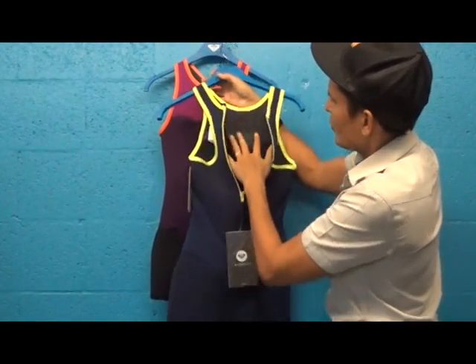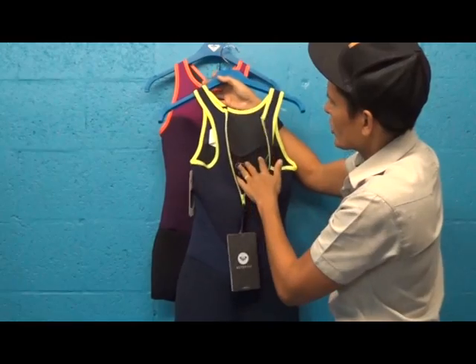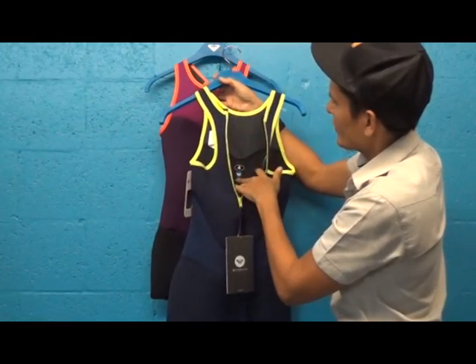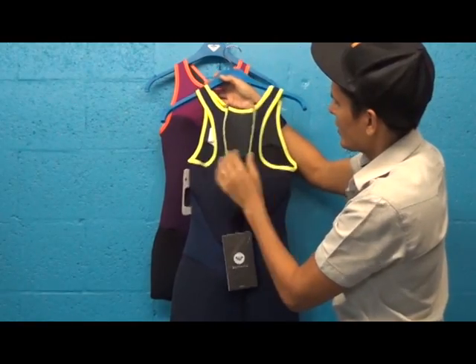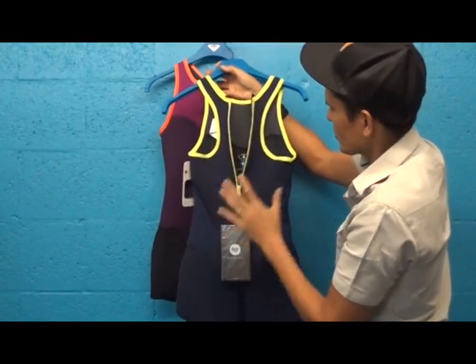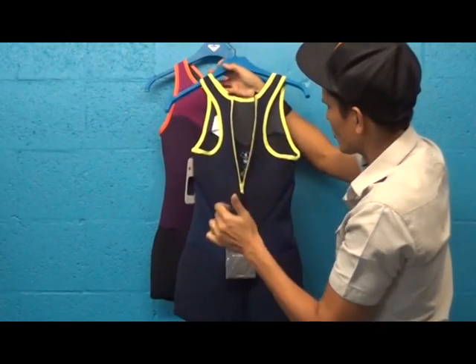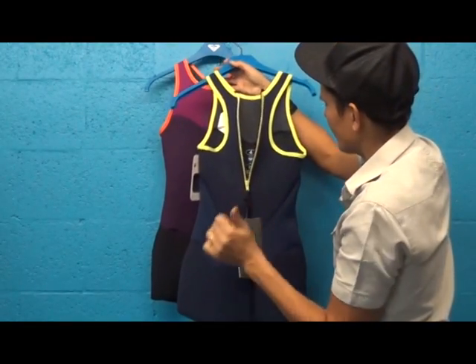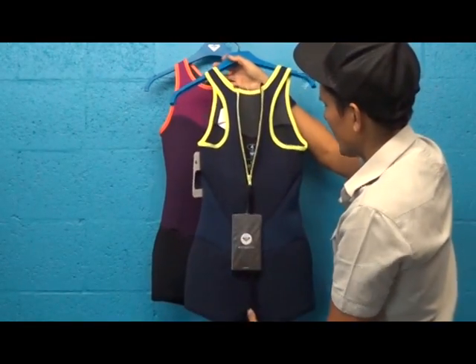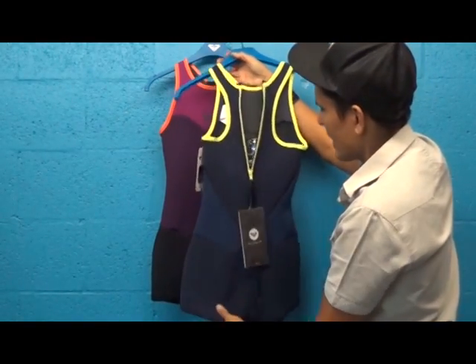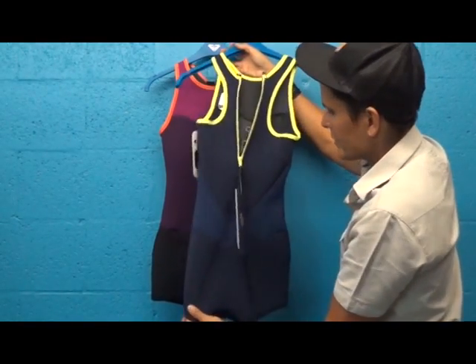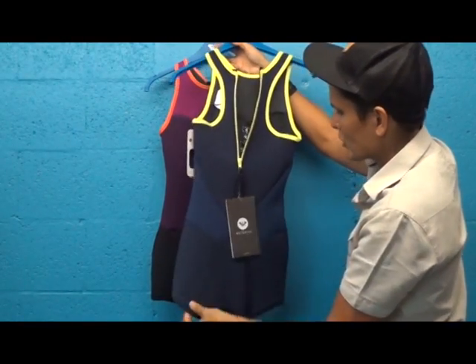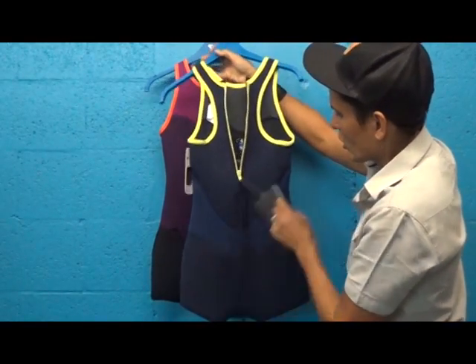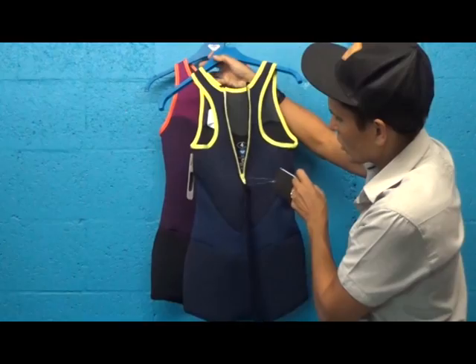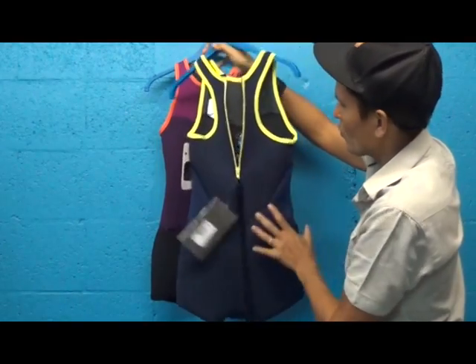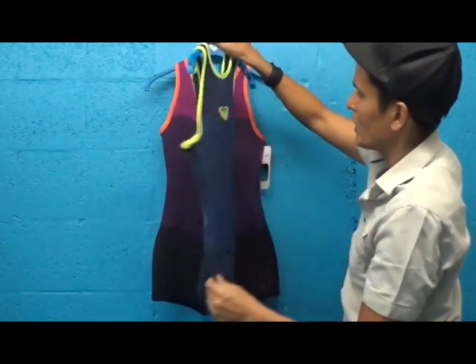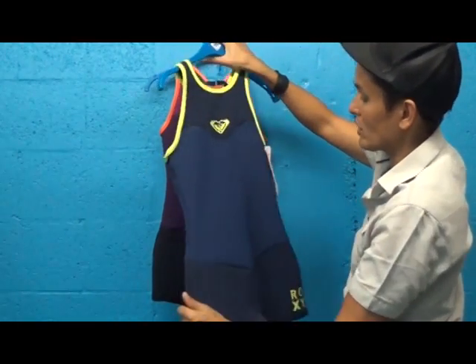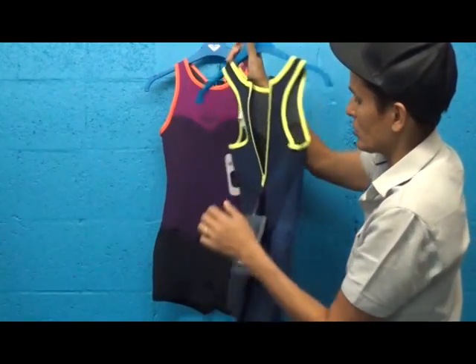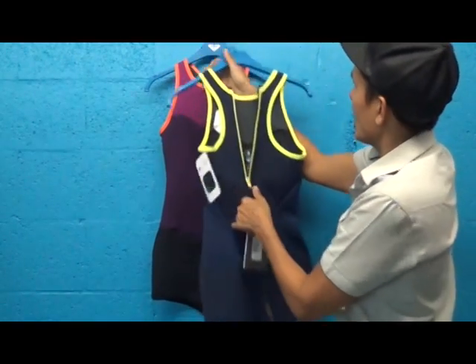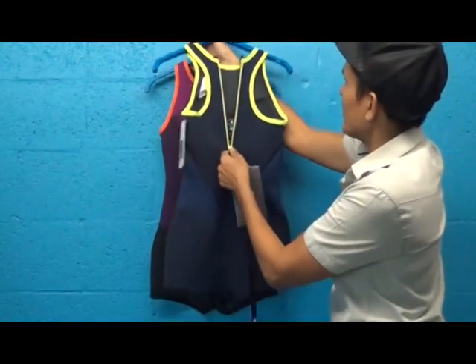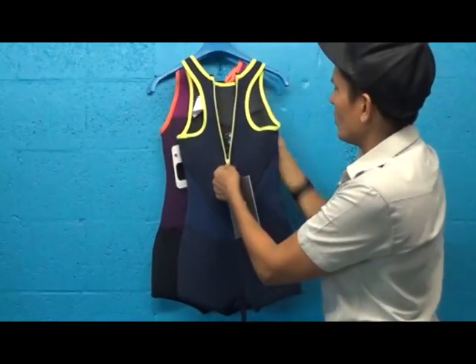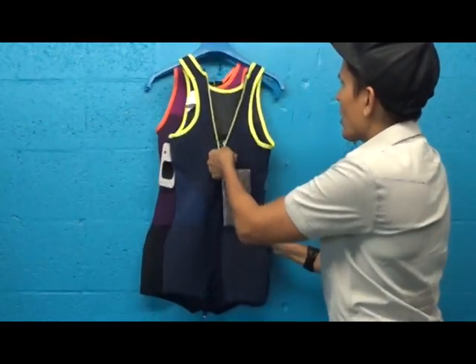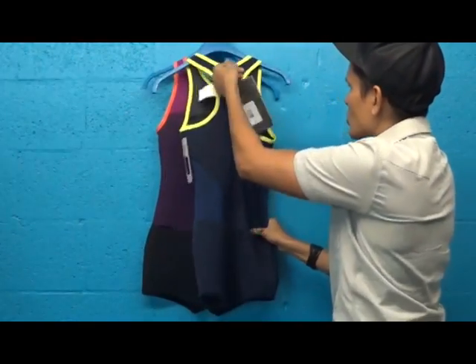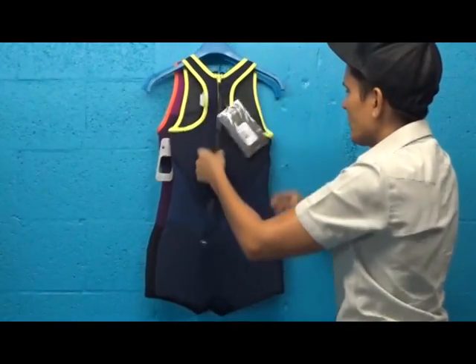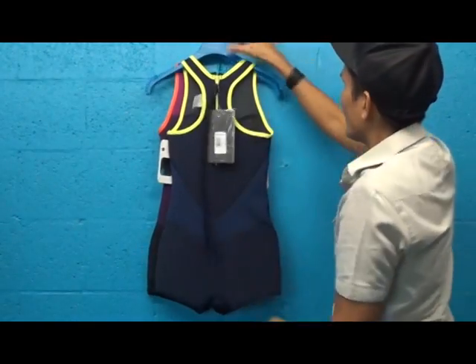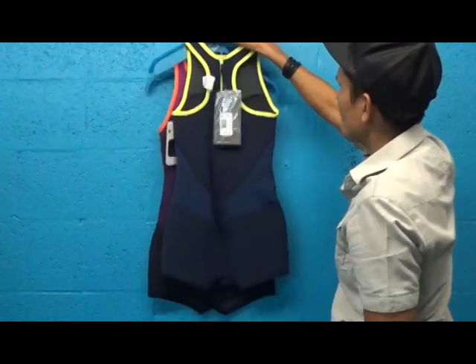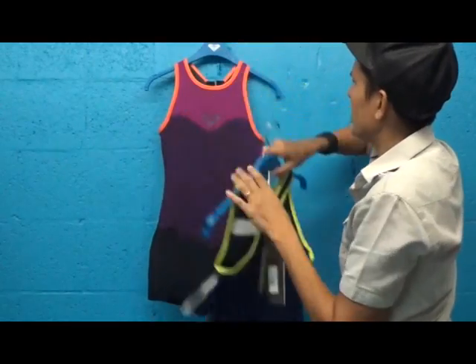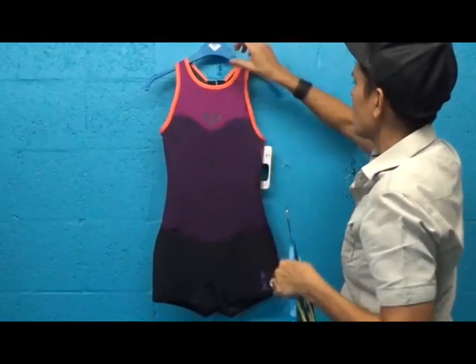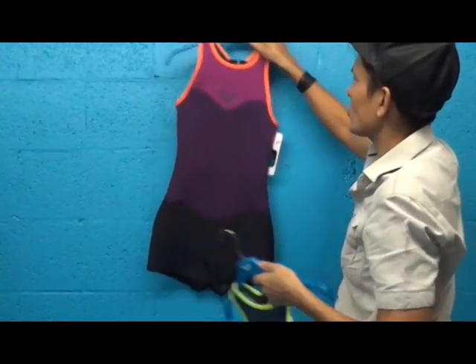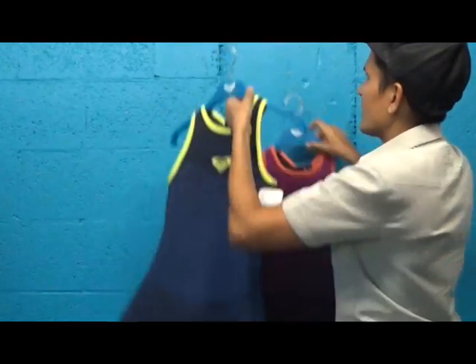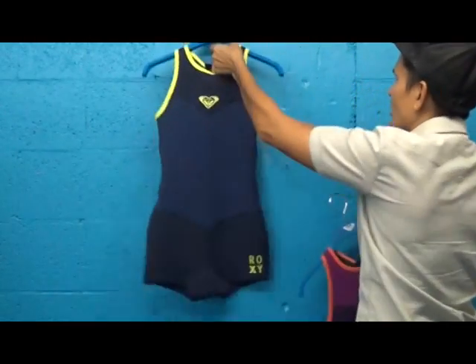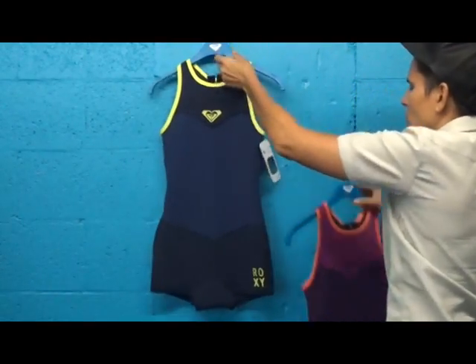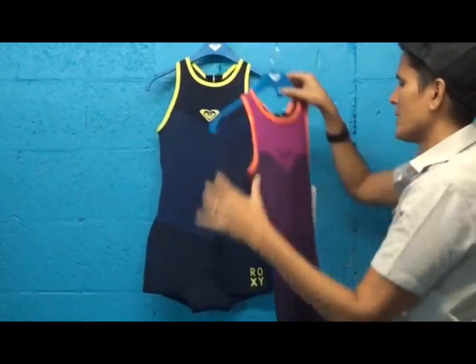Really stretchy, light neoprene so it's quick drying and very light, and actually a great suit that keeps you warm — a little bit in your pool or out swimming, or even at the beach or surfing. So it's a very versatile piece.